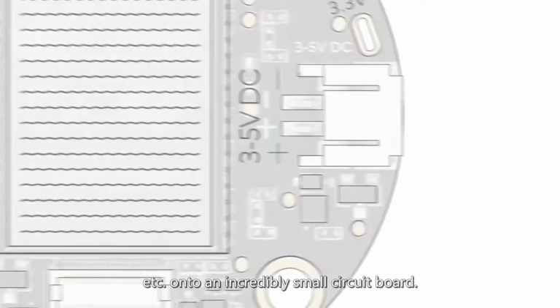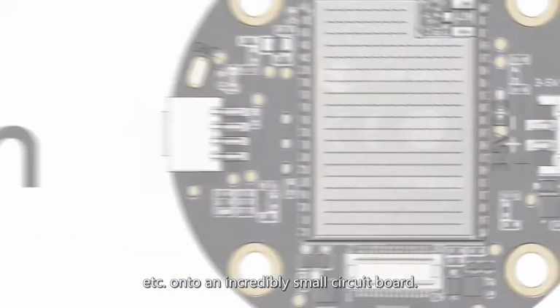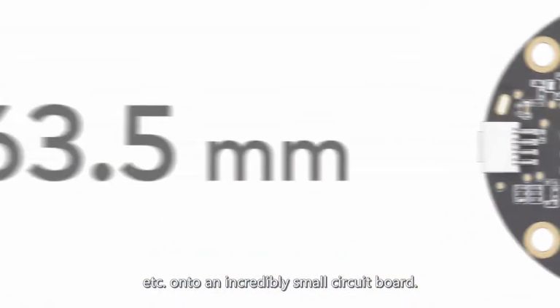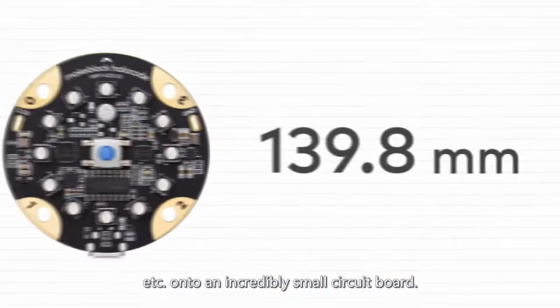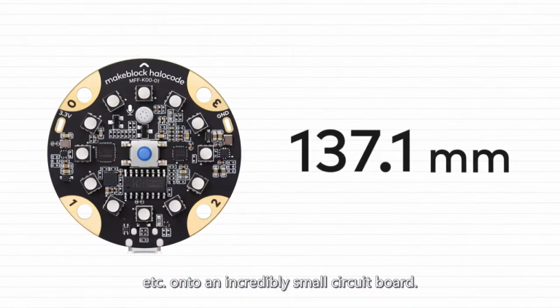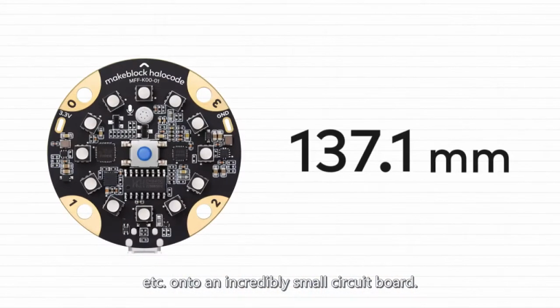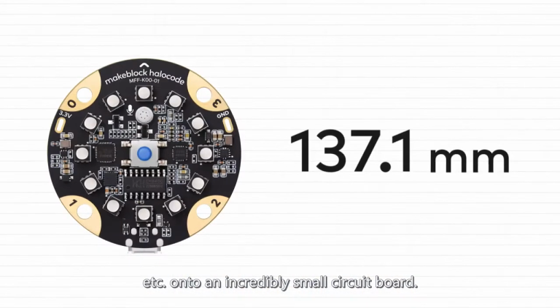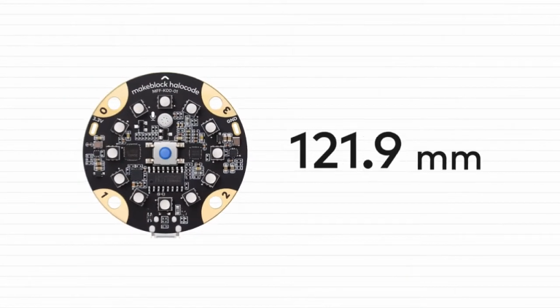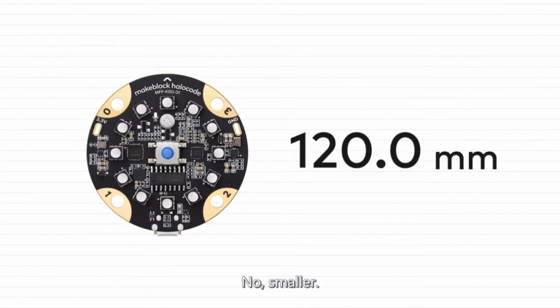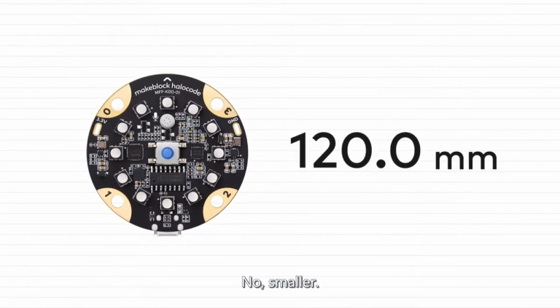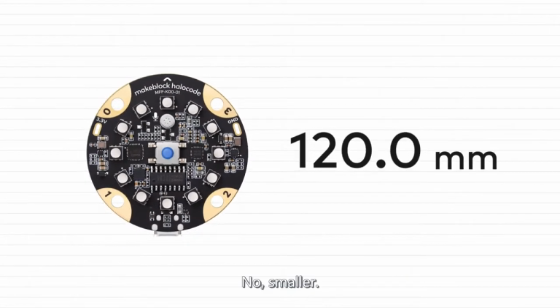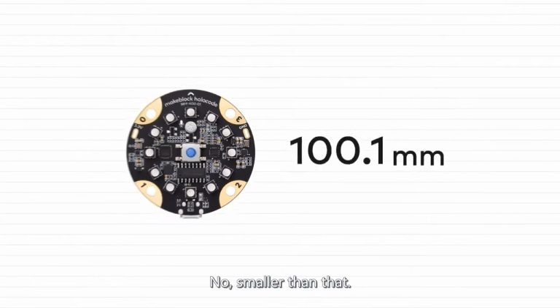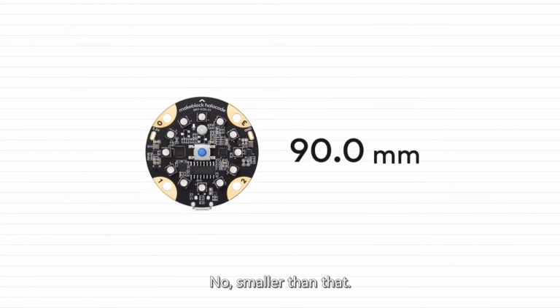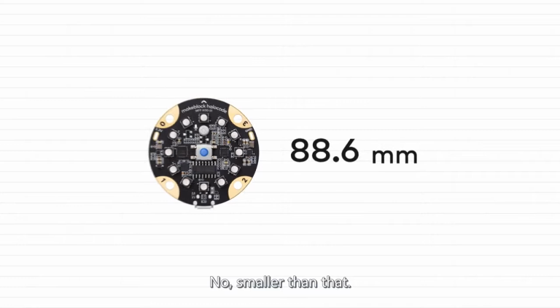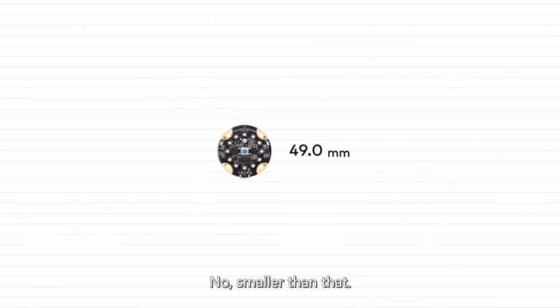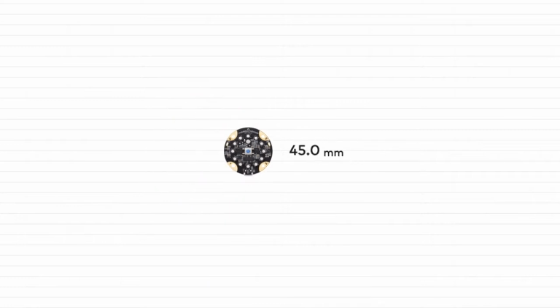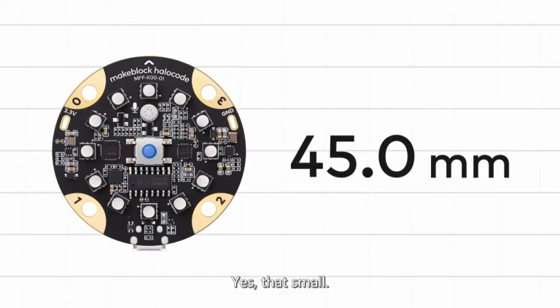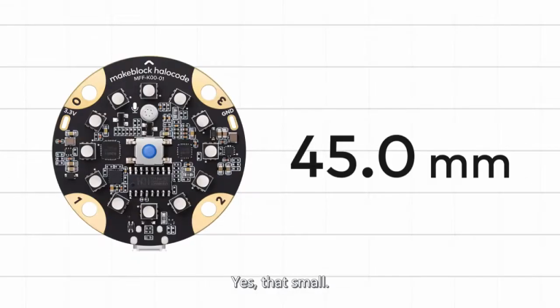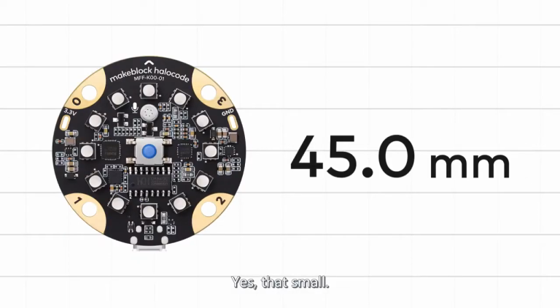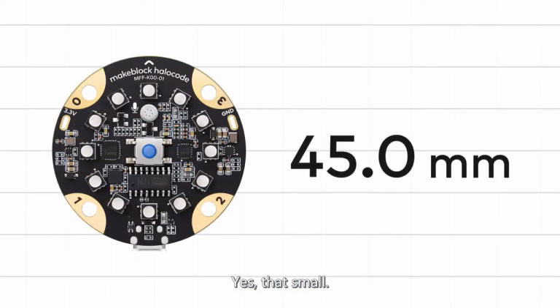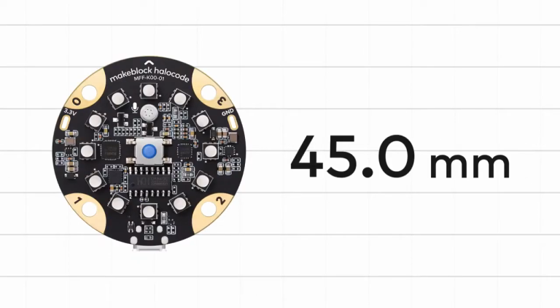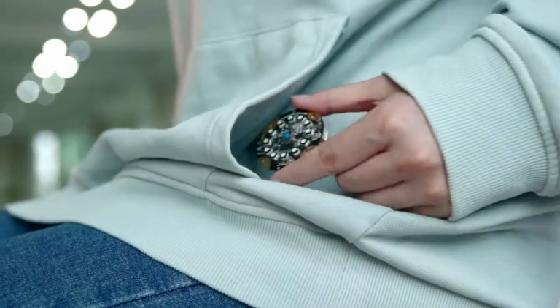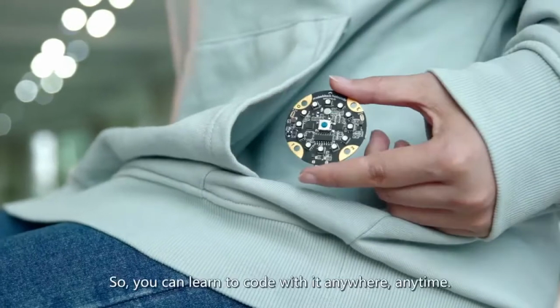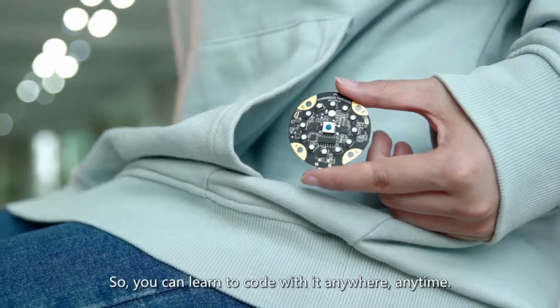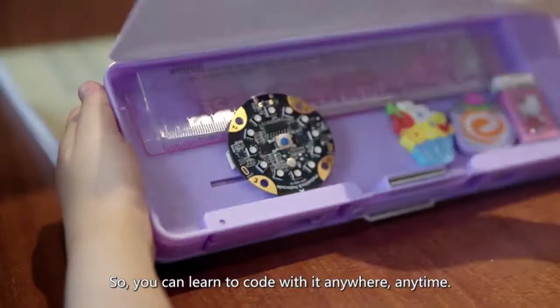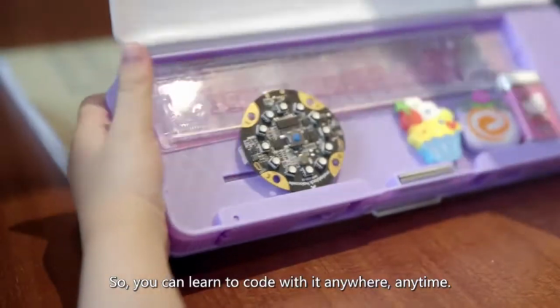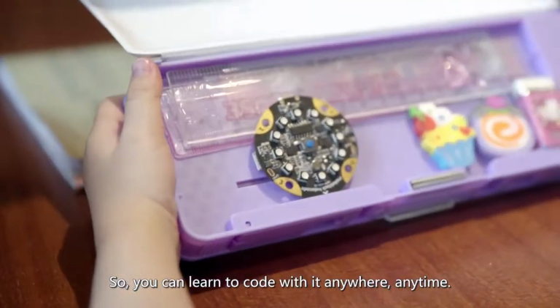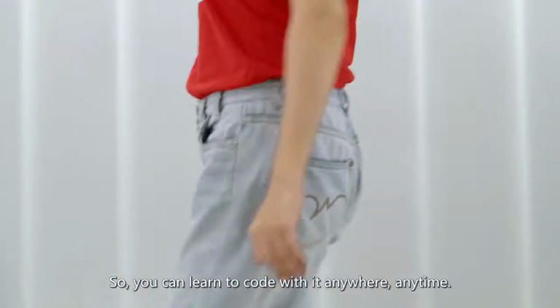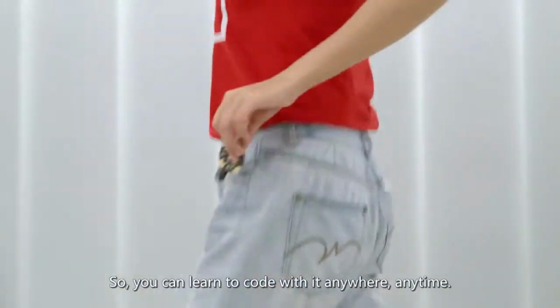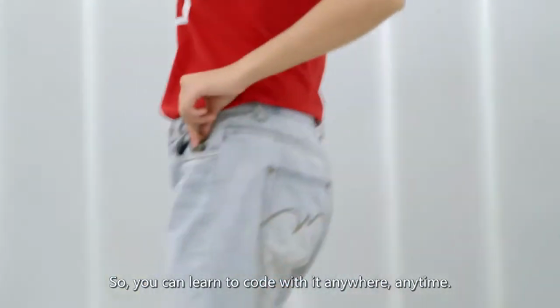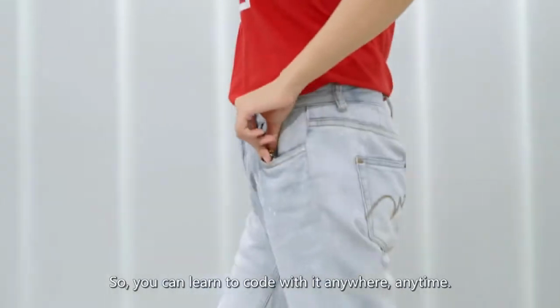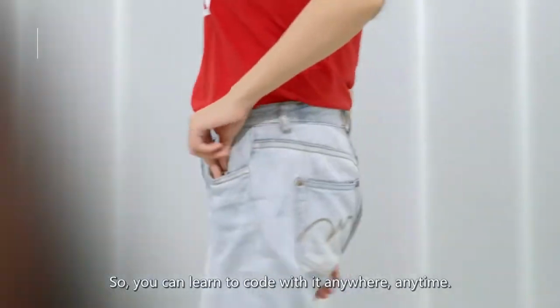onto an incredibly small circuit board — smaller than you might think. So you can learn to code with it anywhere, anytime.